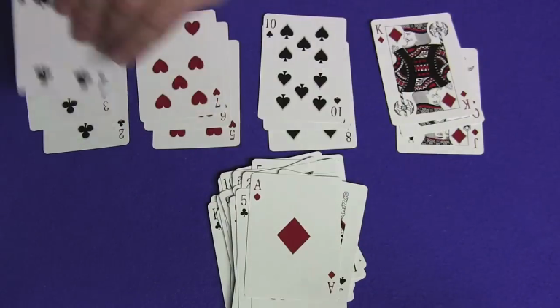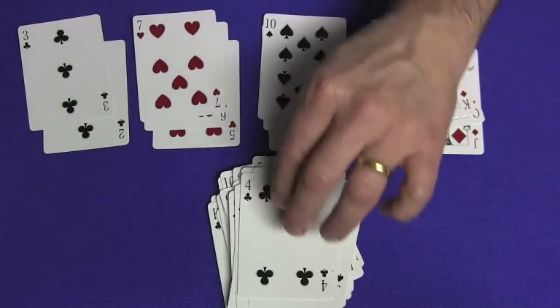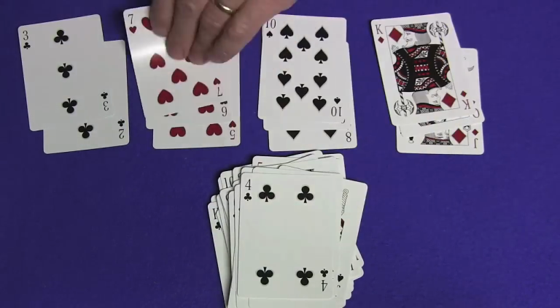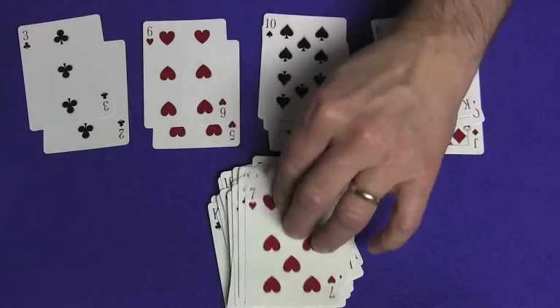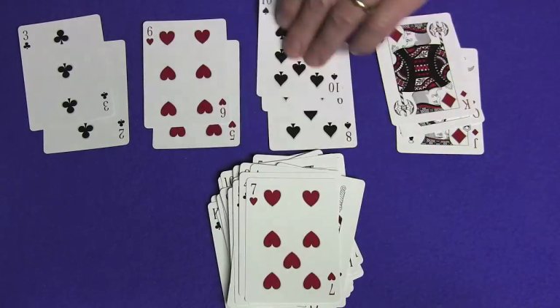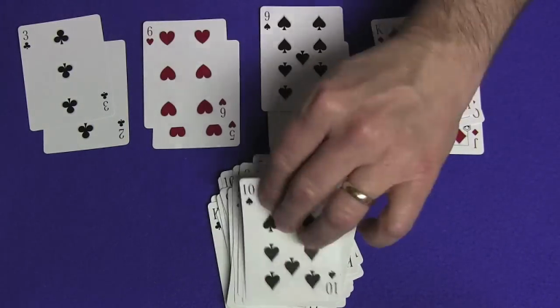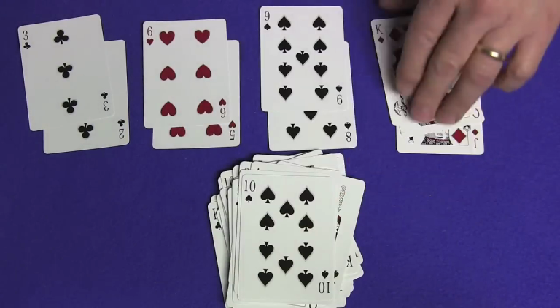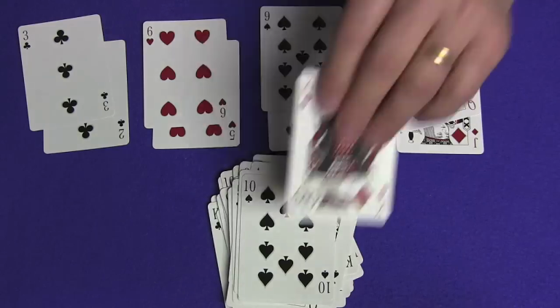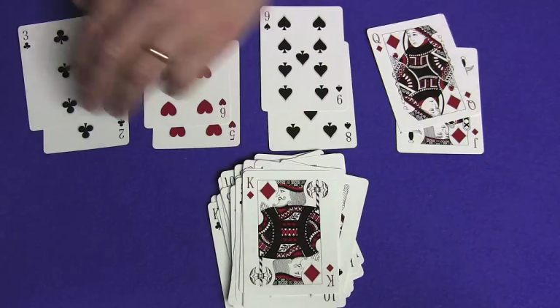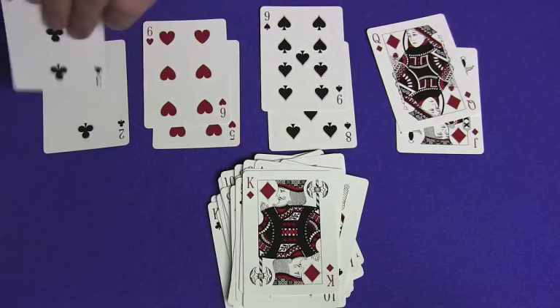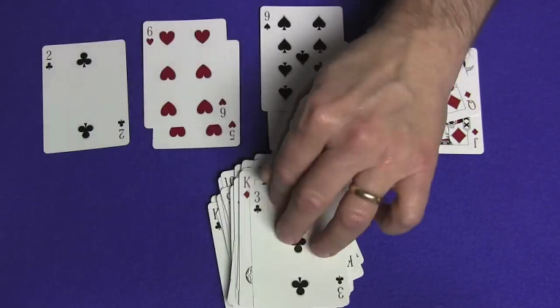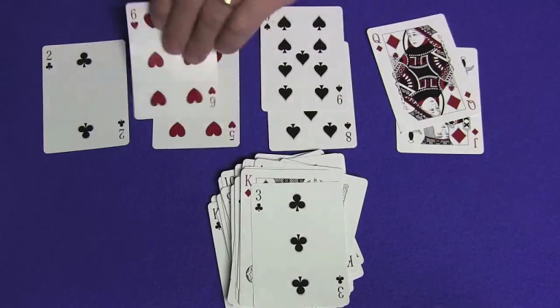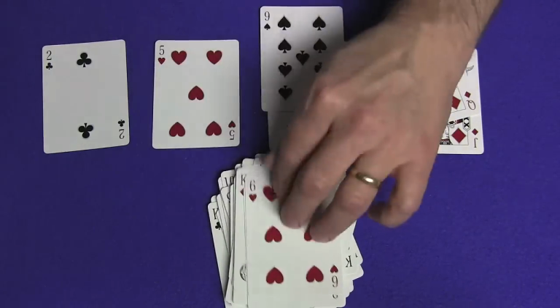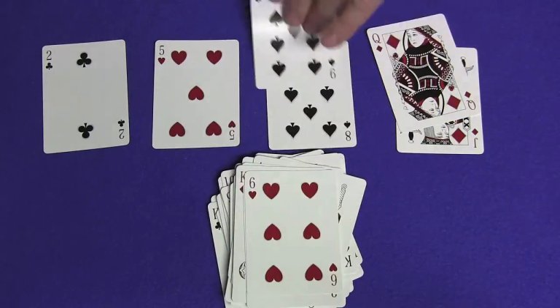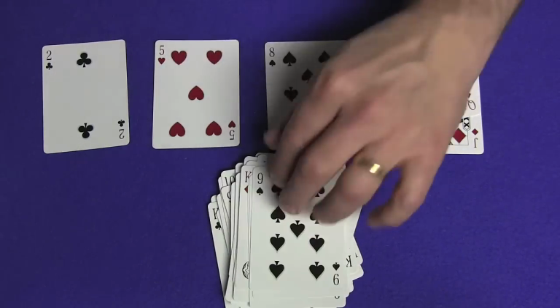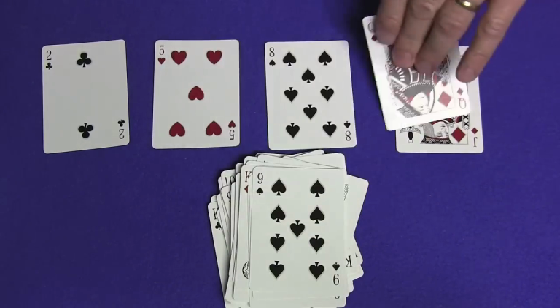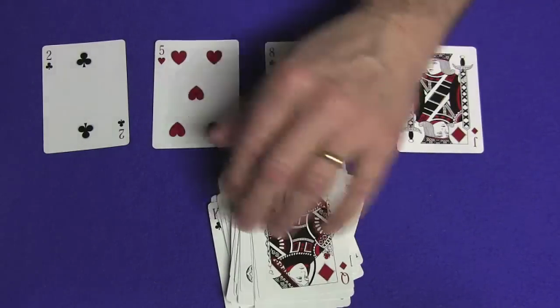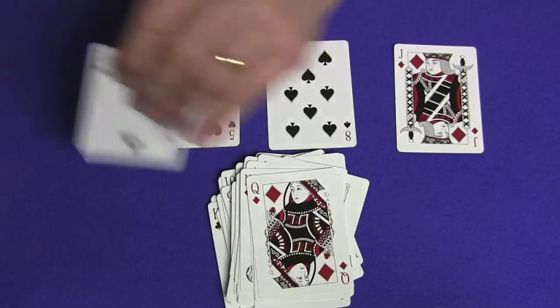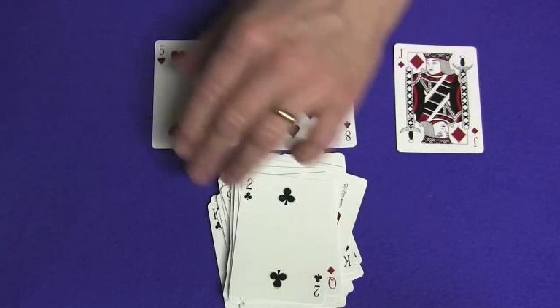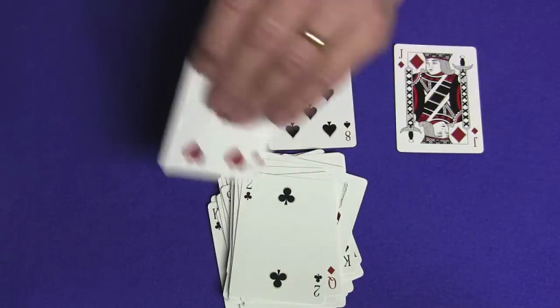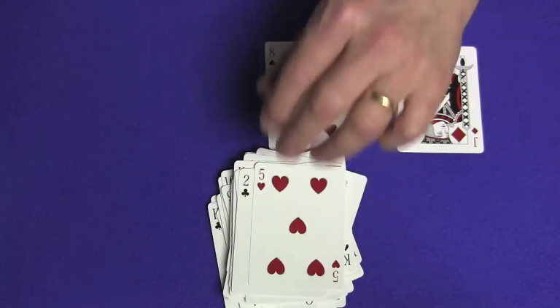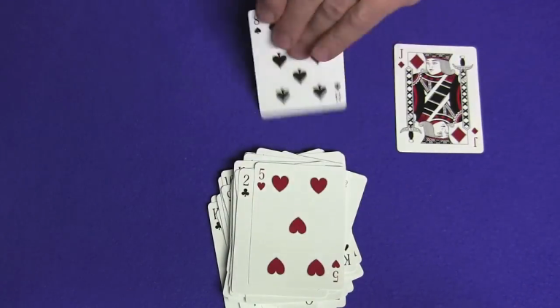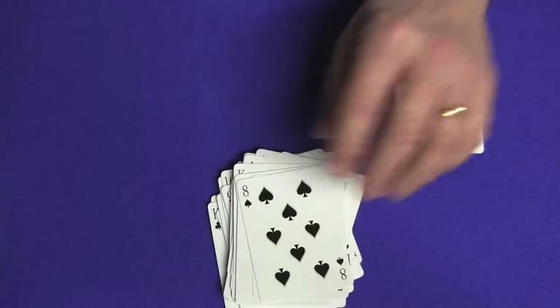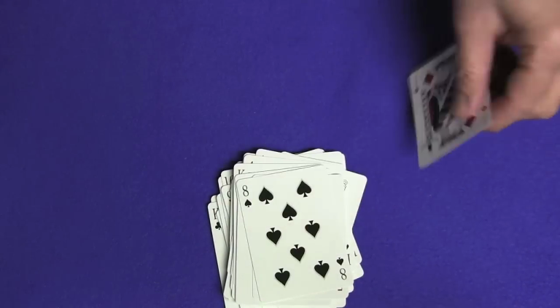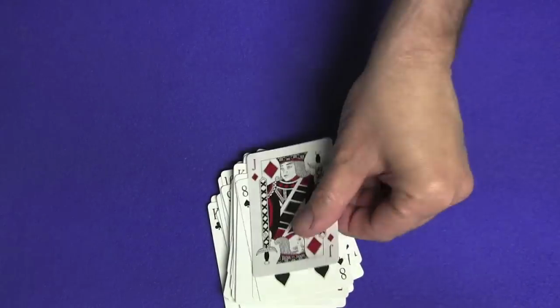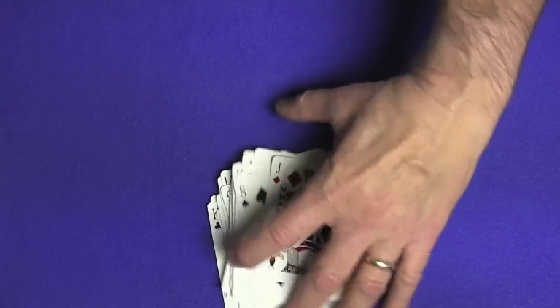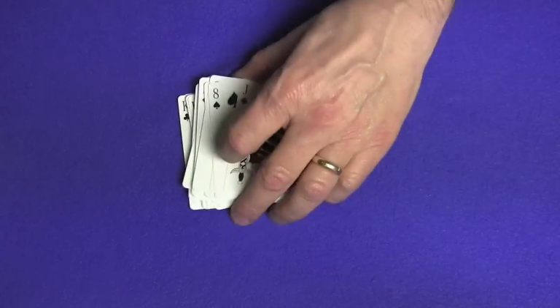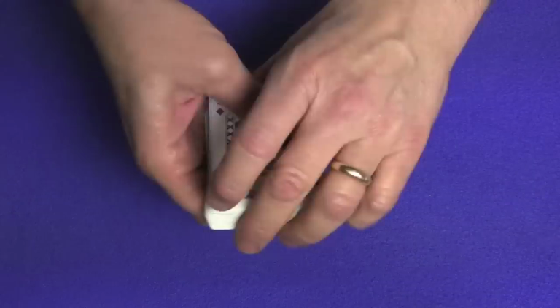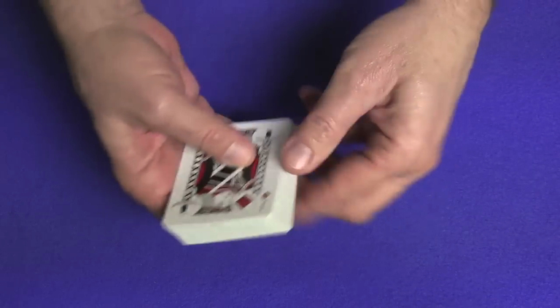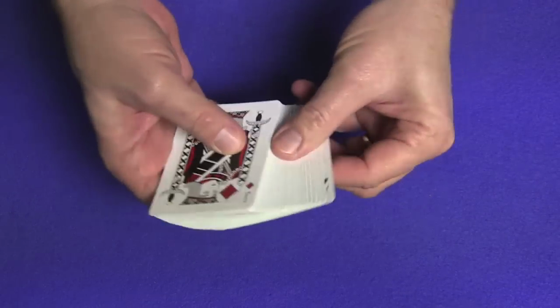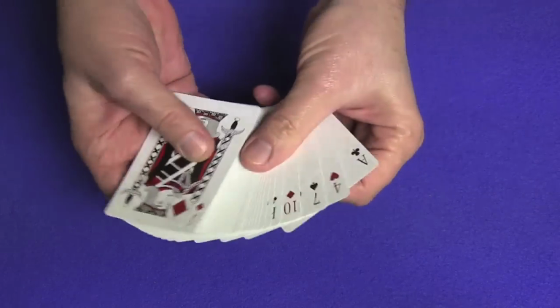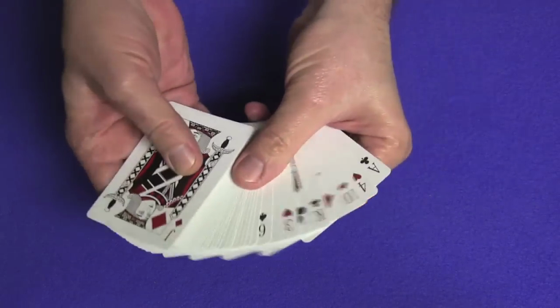Continuing: eight of diamonds, four of clubs, seven of hearts, ten of spades, king of diamonds, three of clubs, six of hearts, nine of spades, queen of diamonds, two of clubs, five of hearts, eight of spades, jack of diamonds. The deck is now set up.